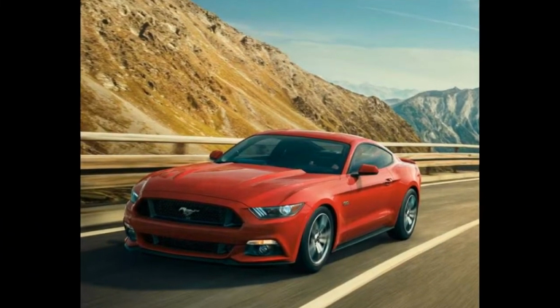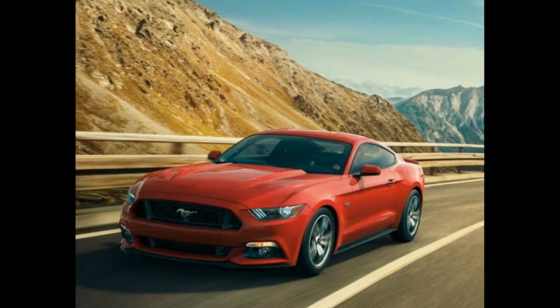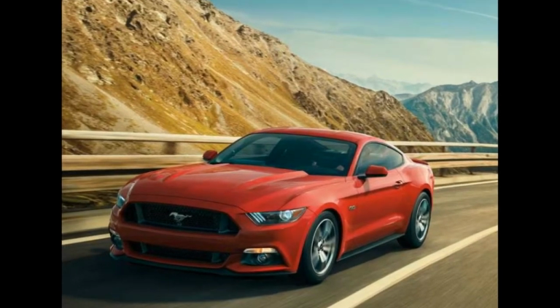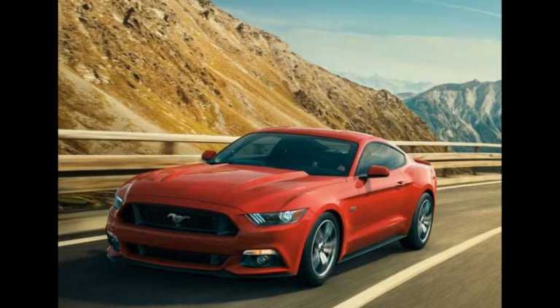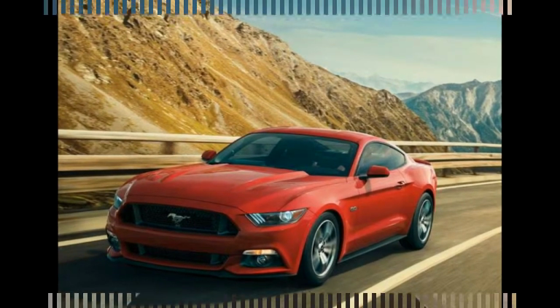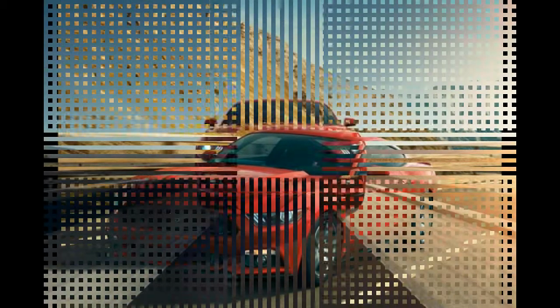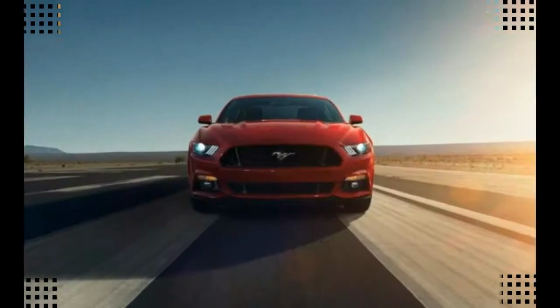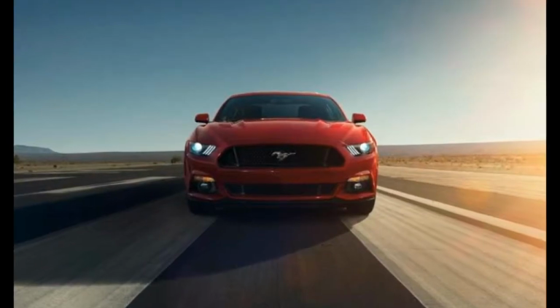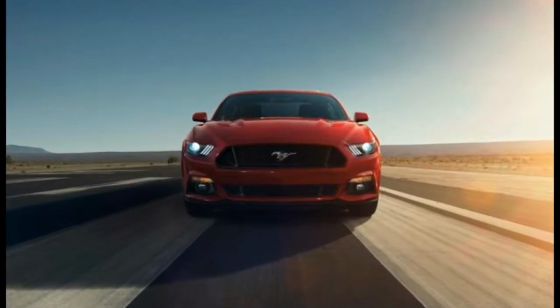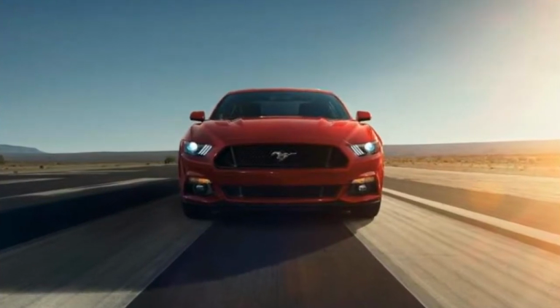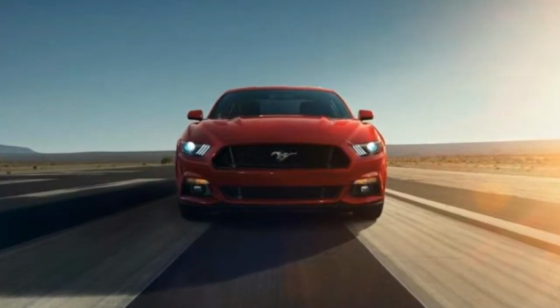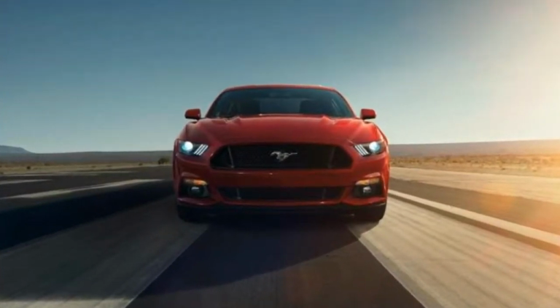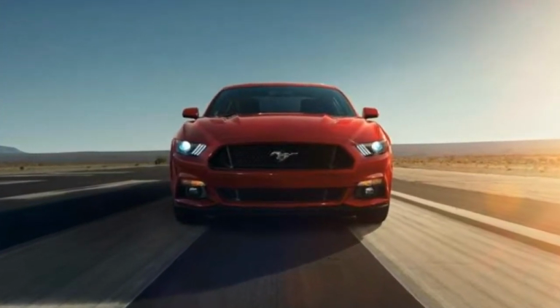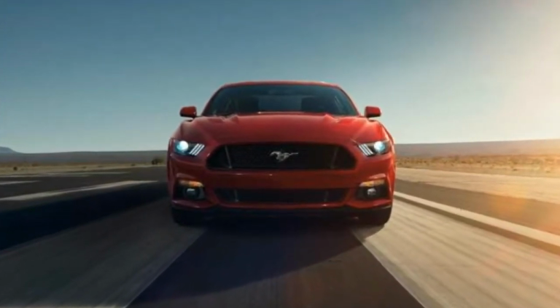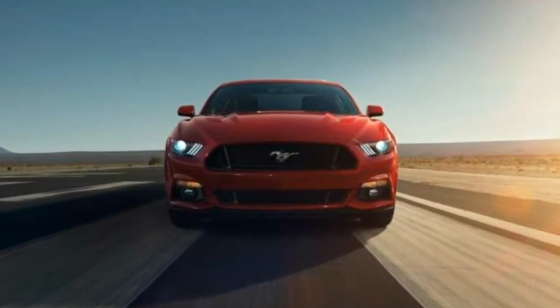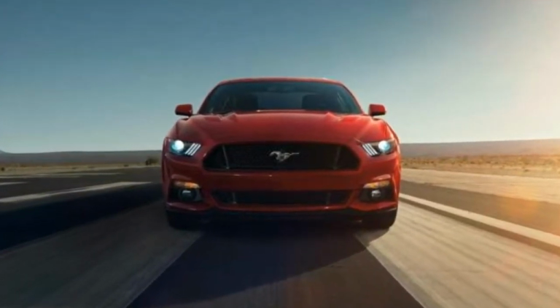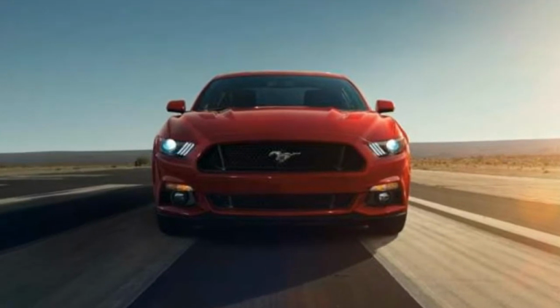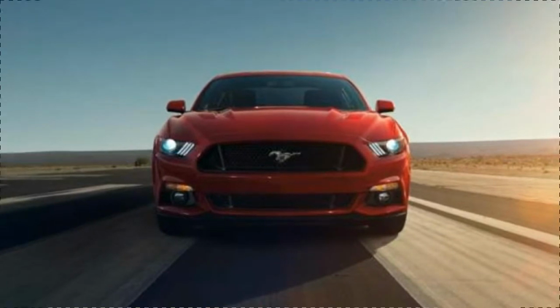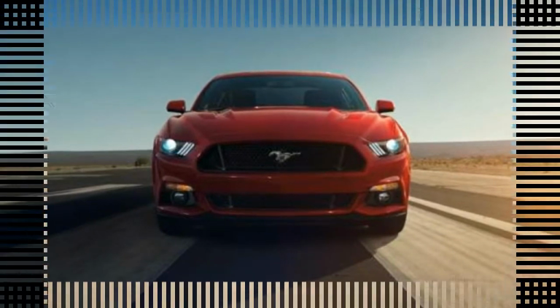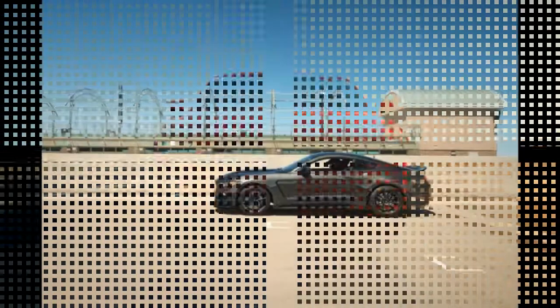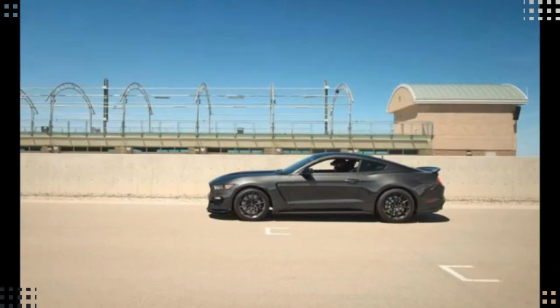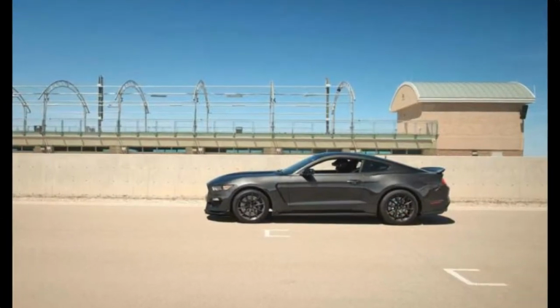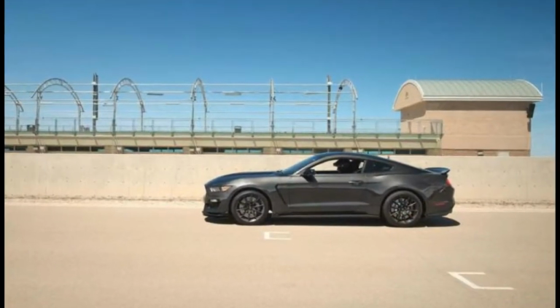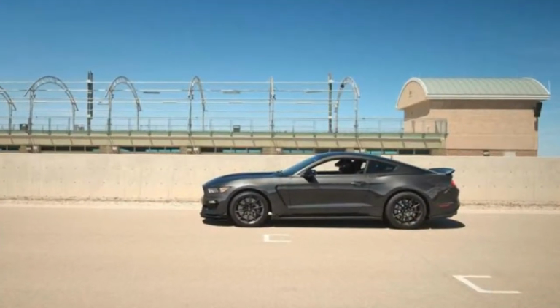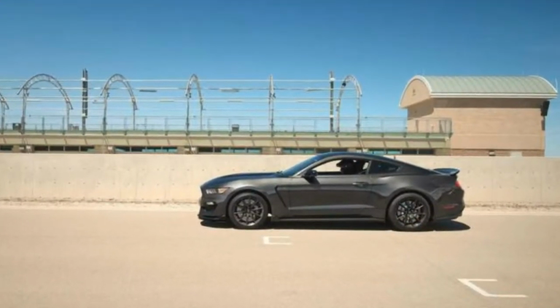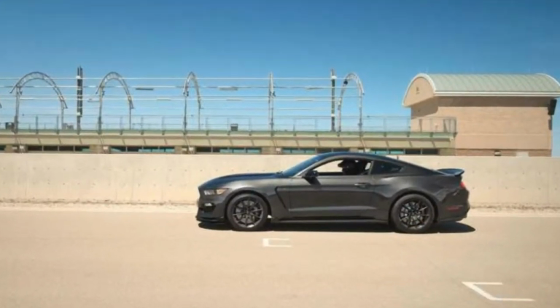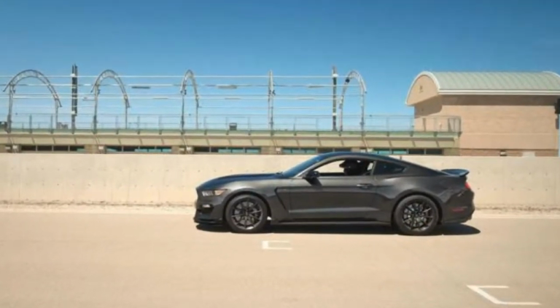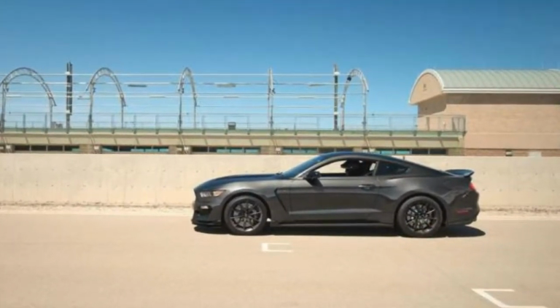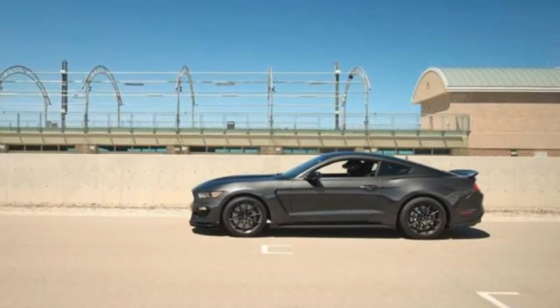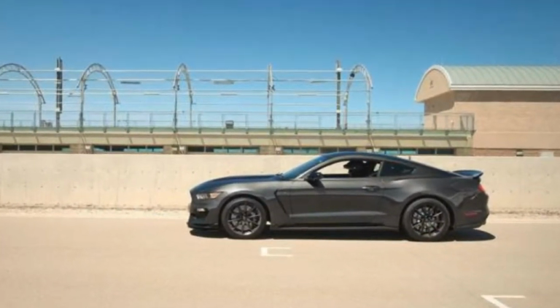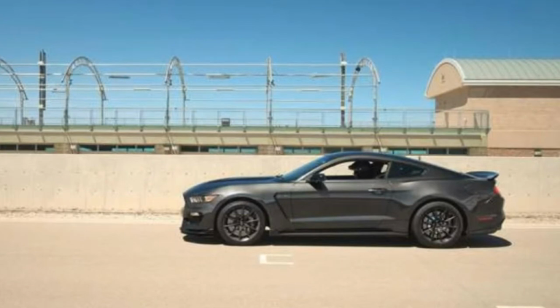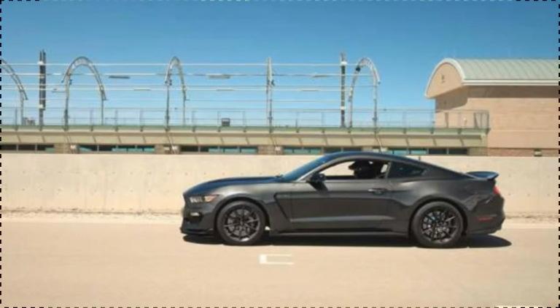The pony car wars are about brand loyalty. Dodge and Chevrolet have their contenders and their unwavering supporters, and Ford has a seriously sophisticated steed with which to battle them.